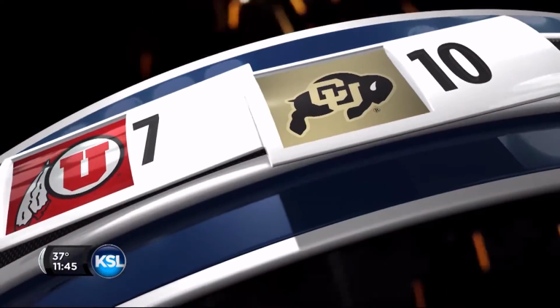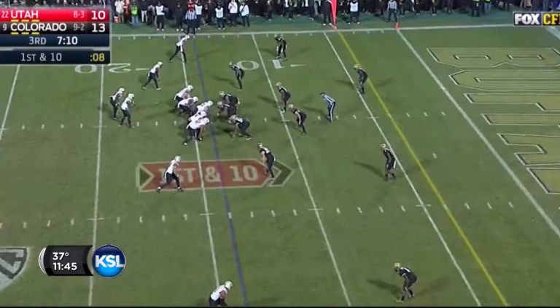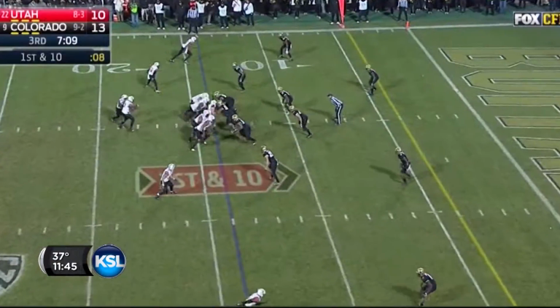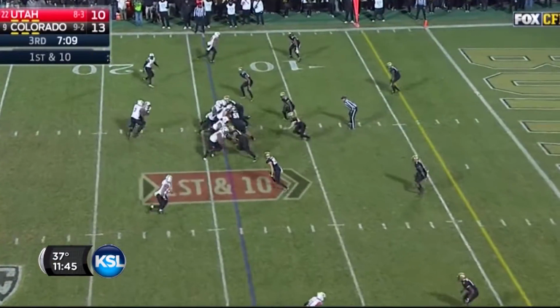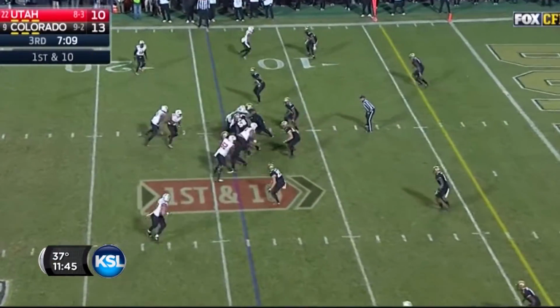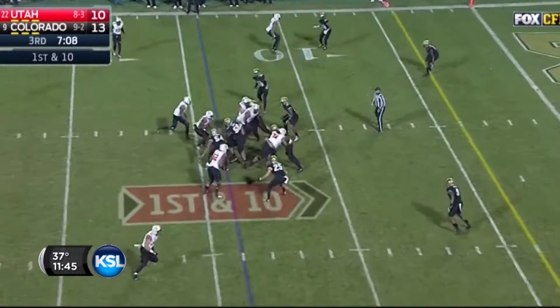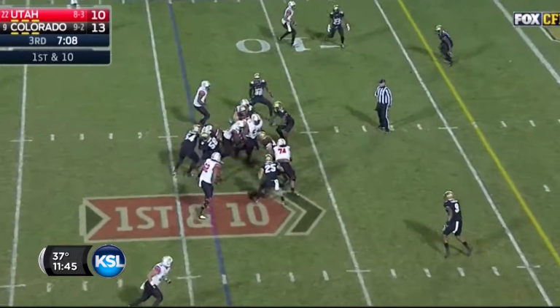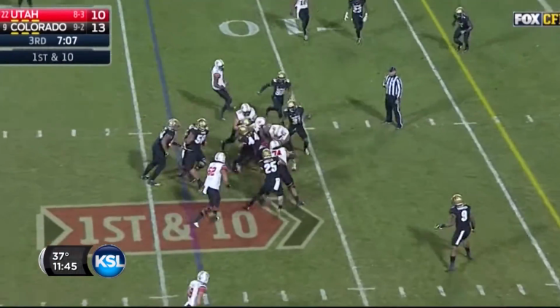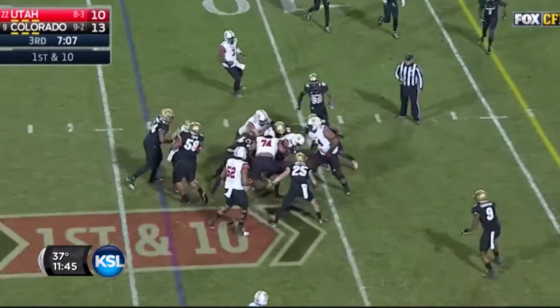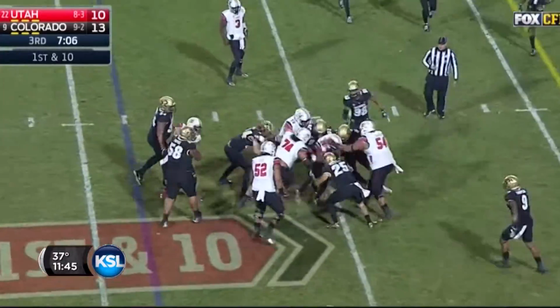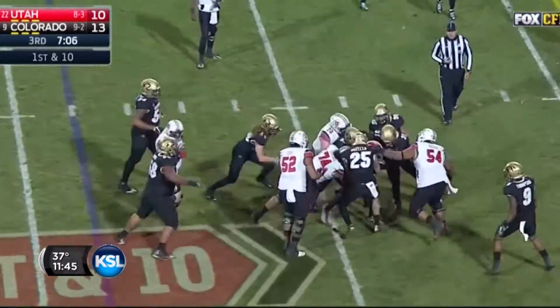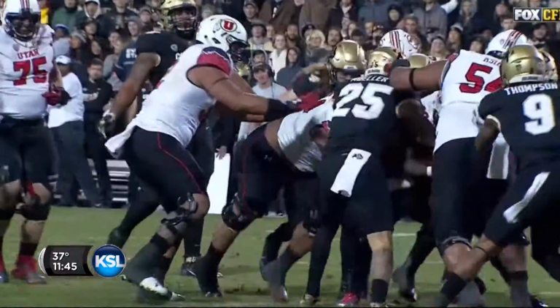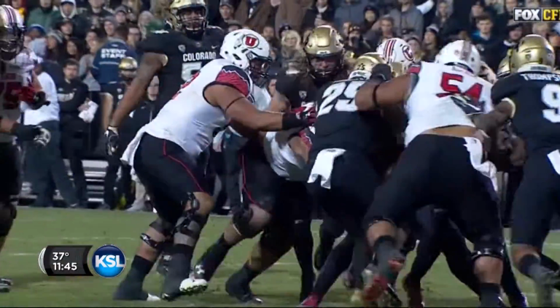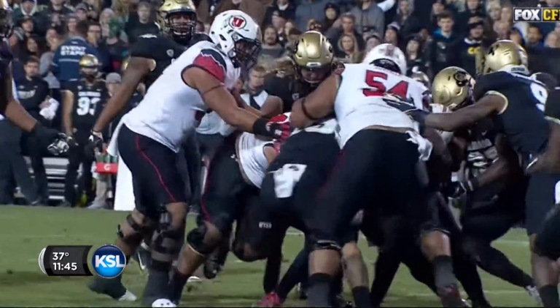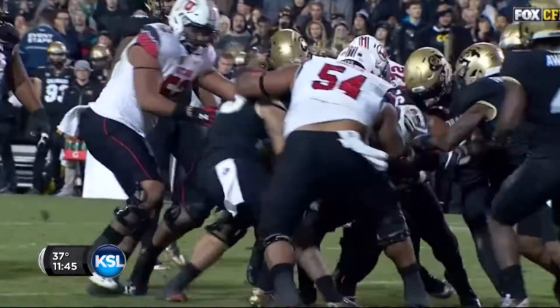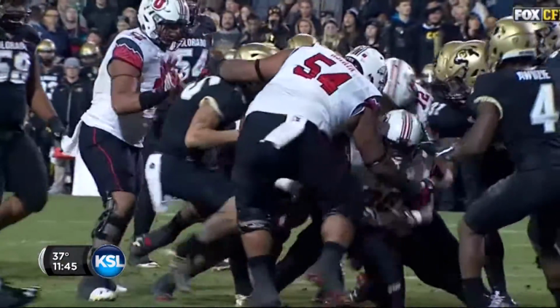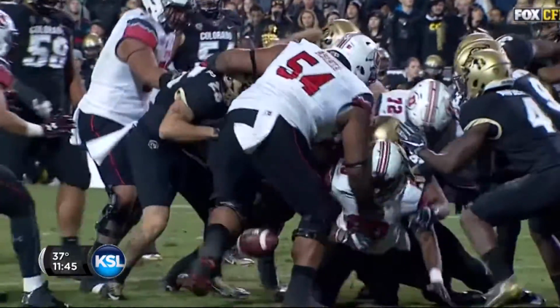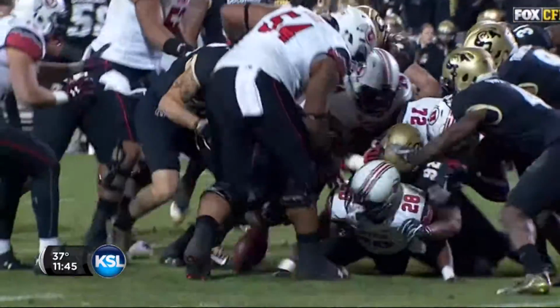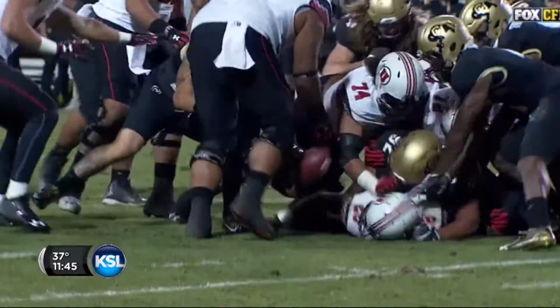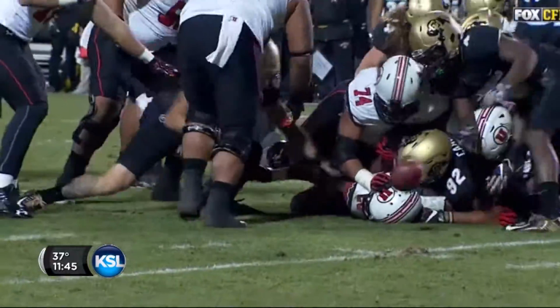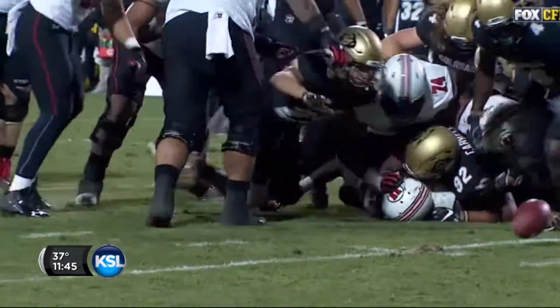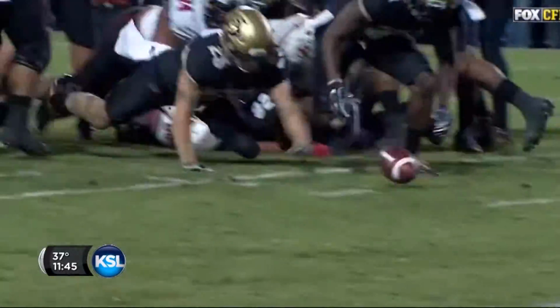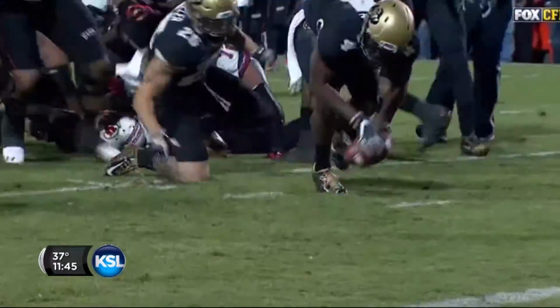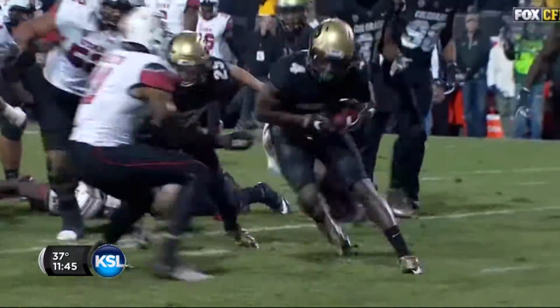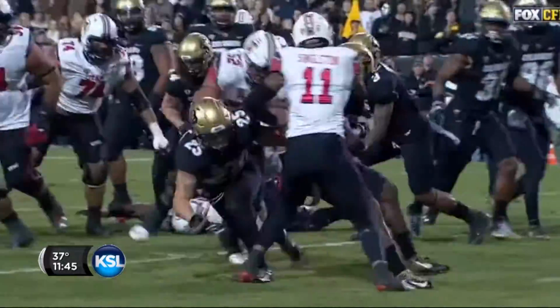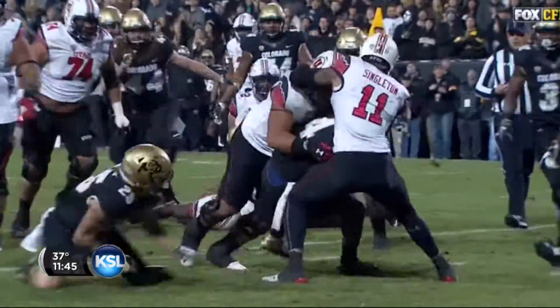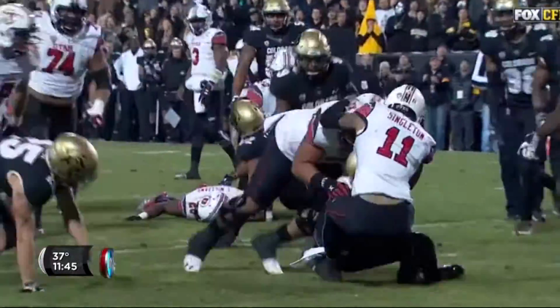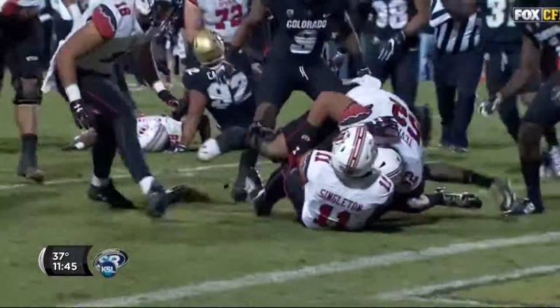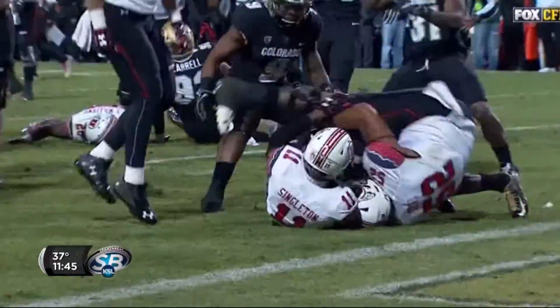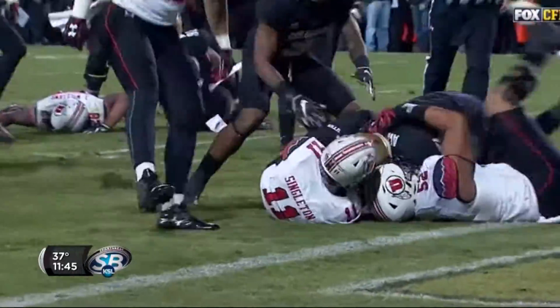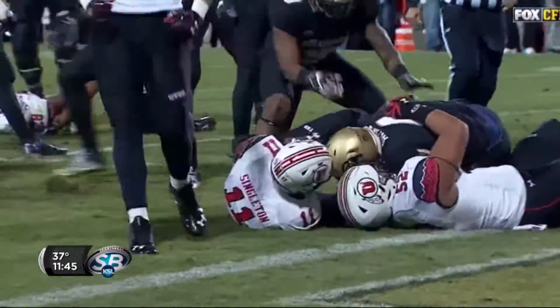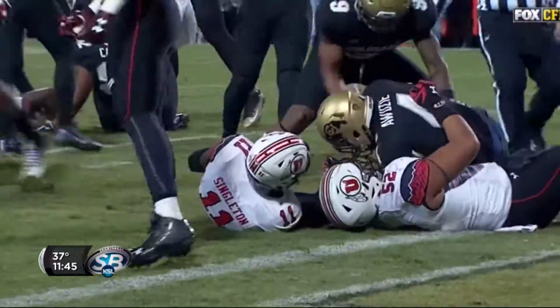Joe next to Troy. First down, hand off to Williams — Joe's got the 10, Joe's got the 8, Joe's got the 7, ball's out. Oh no, Williams has fumbled and Colorado recovers at the 2-yard line.